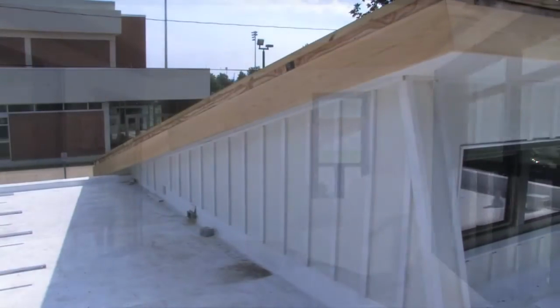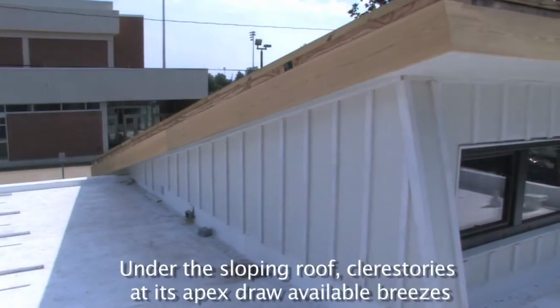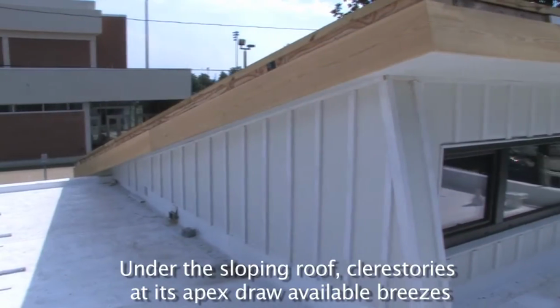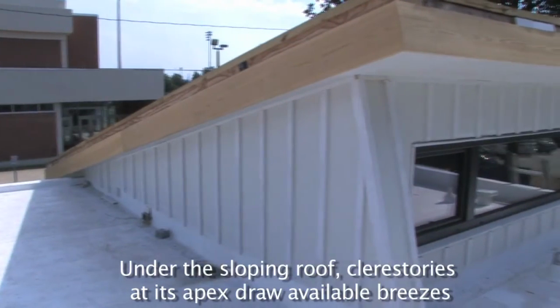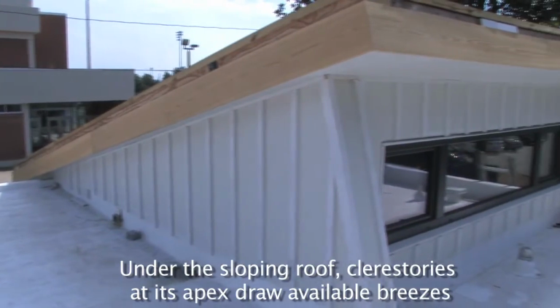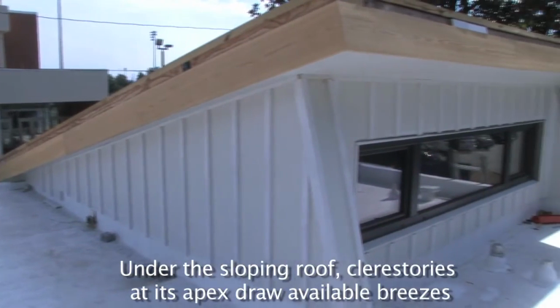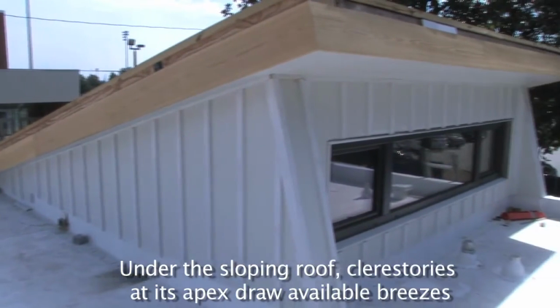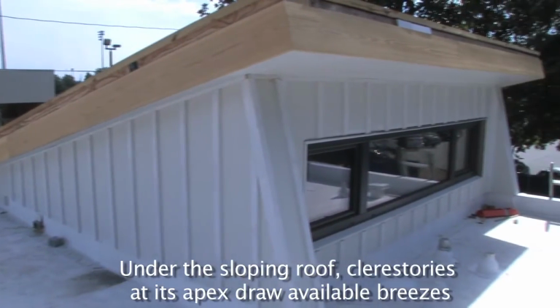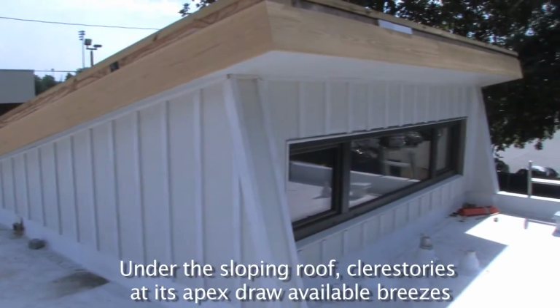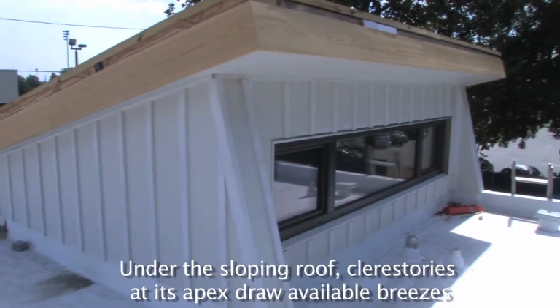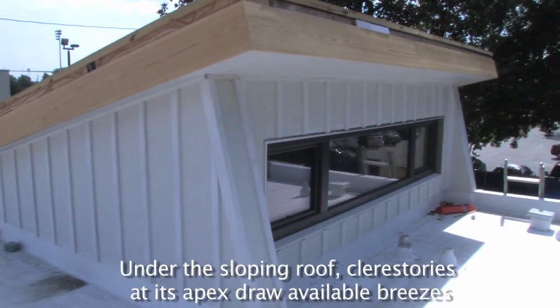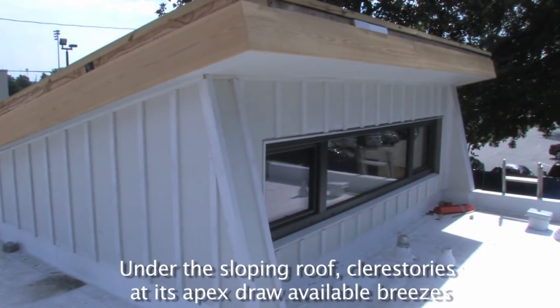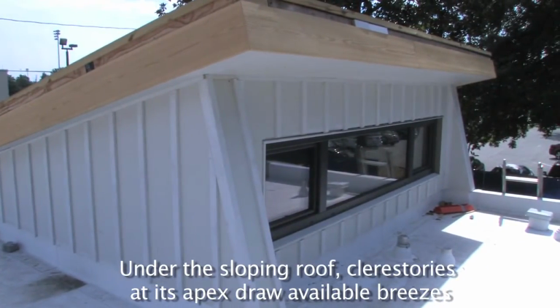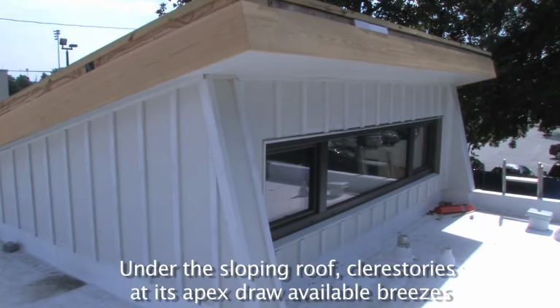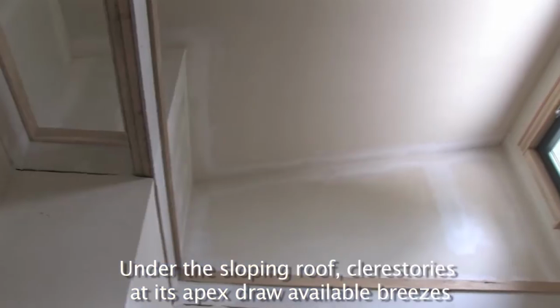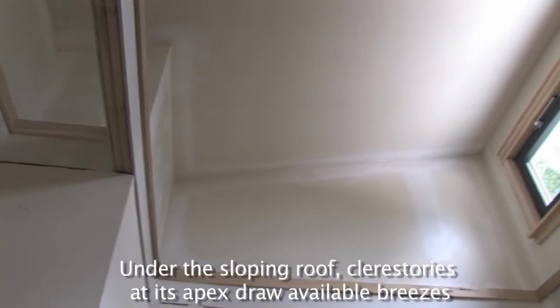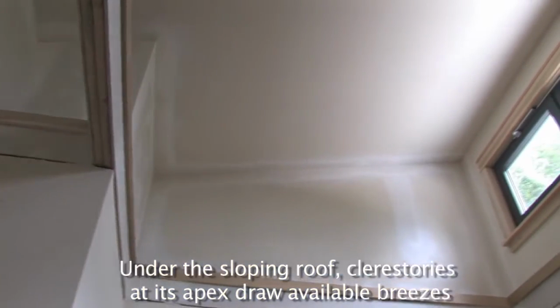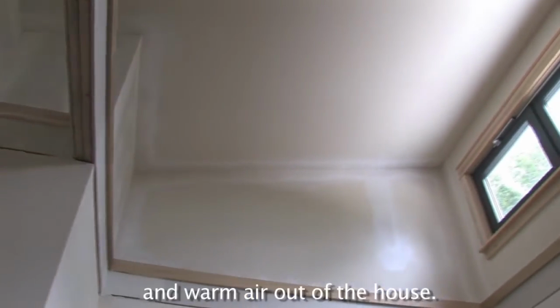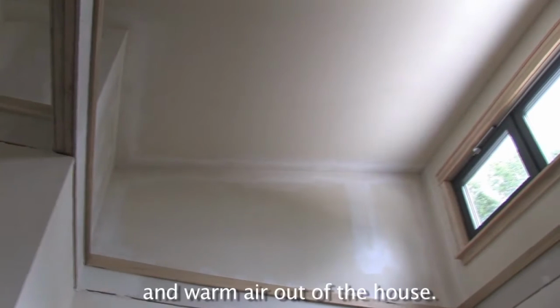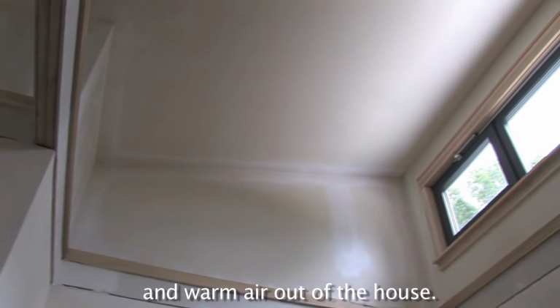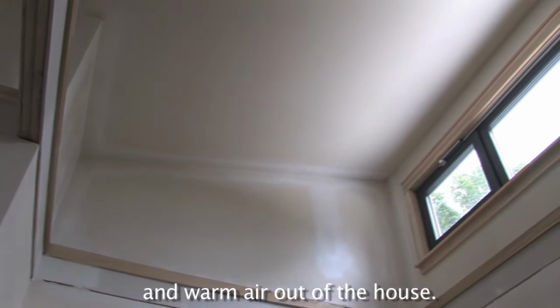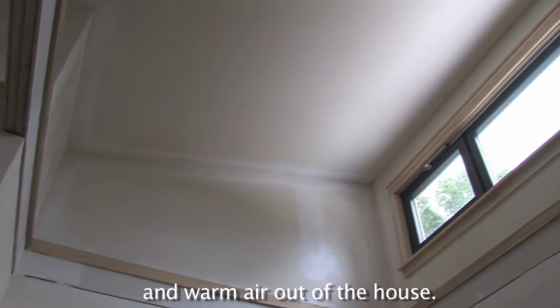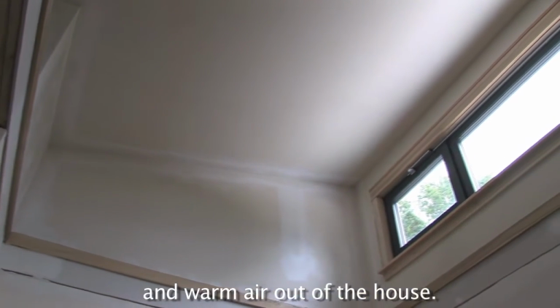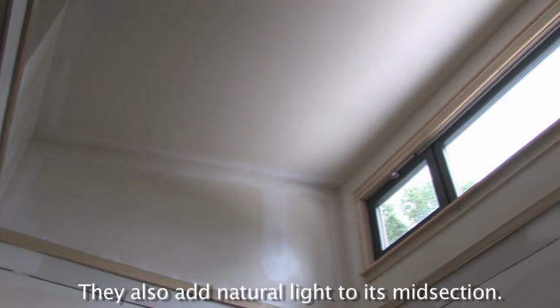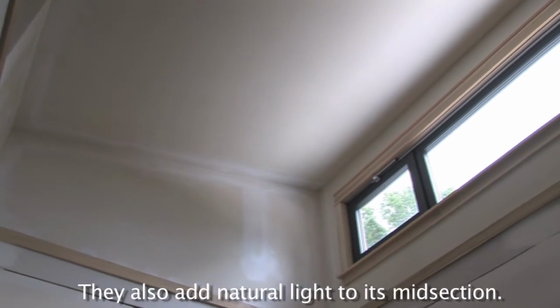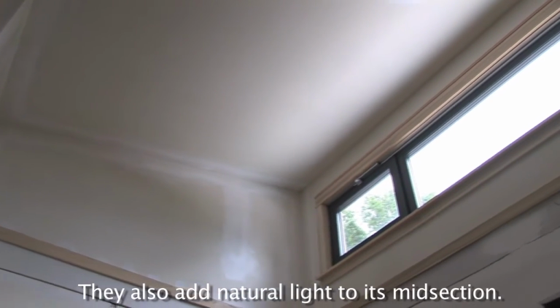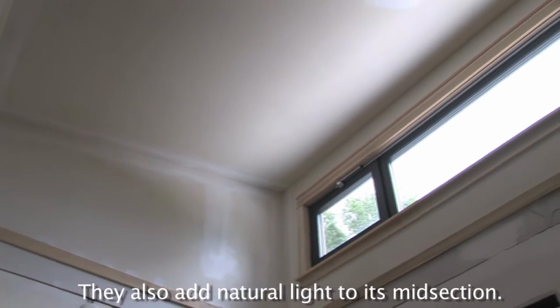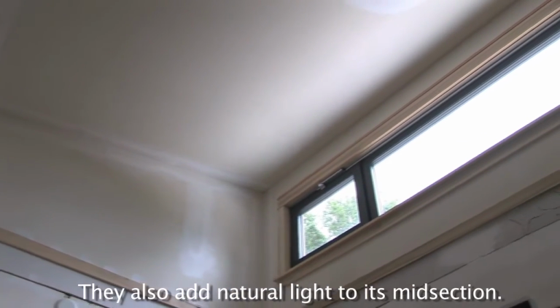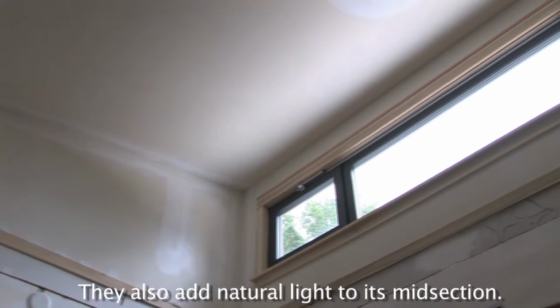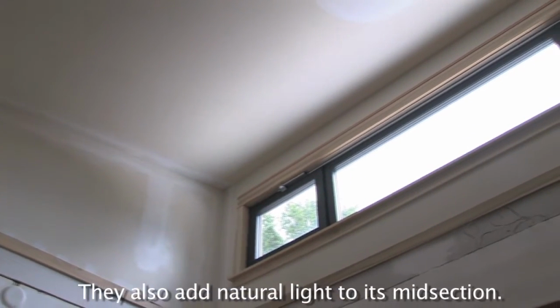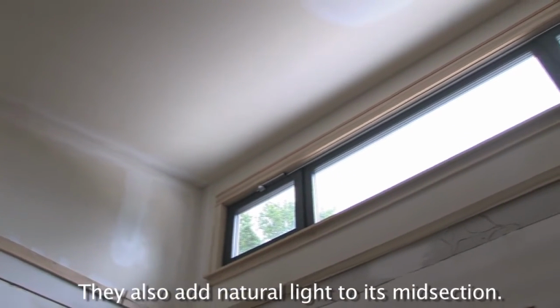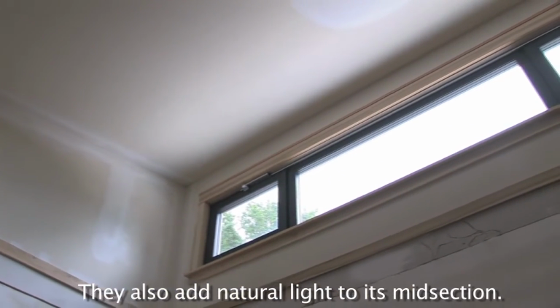Under the sloping roof, clerestories at its apex draw available breezes and warm air out of the house. They also add natural light to its midsection.